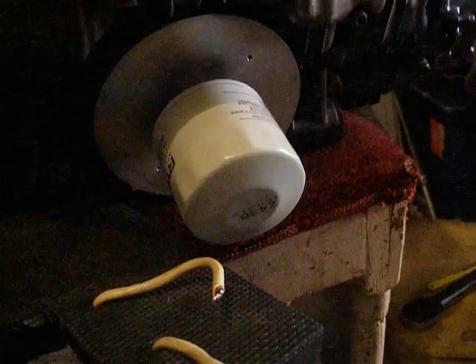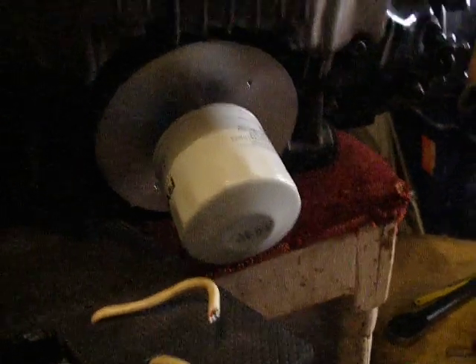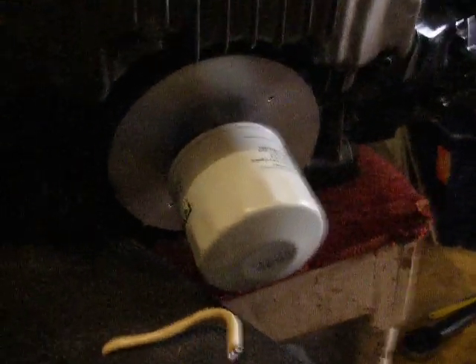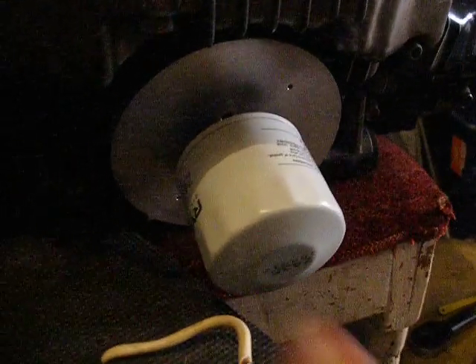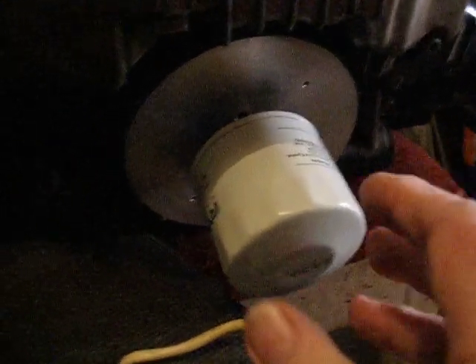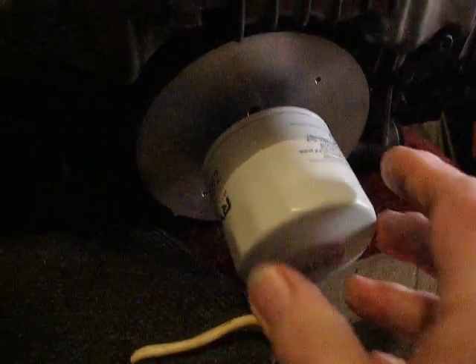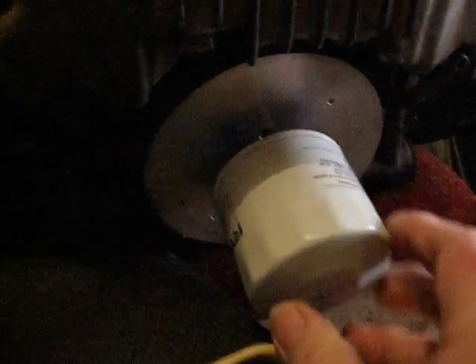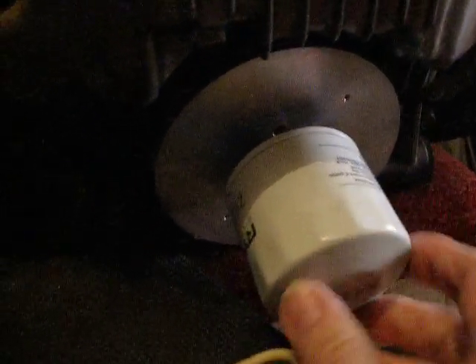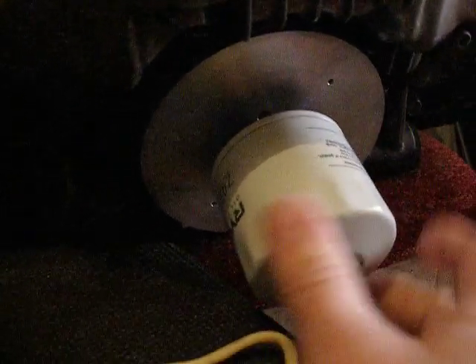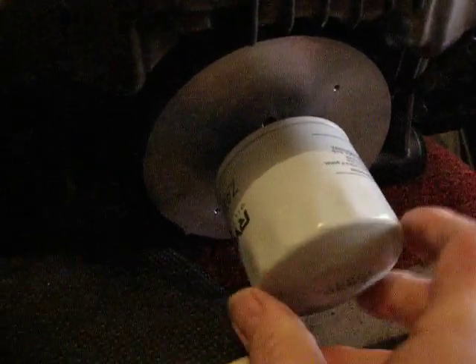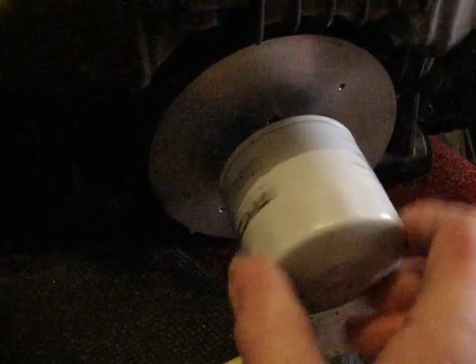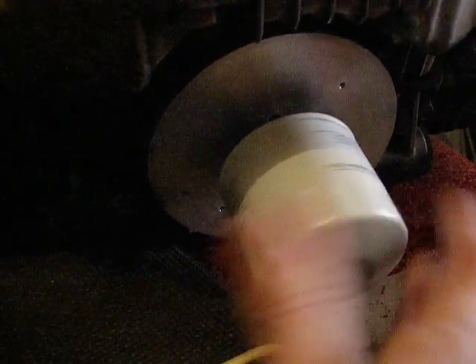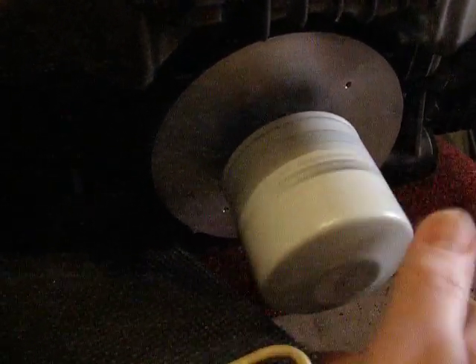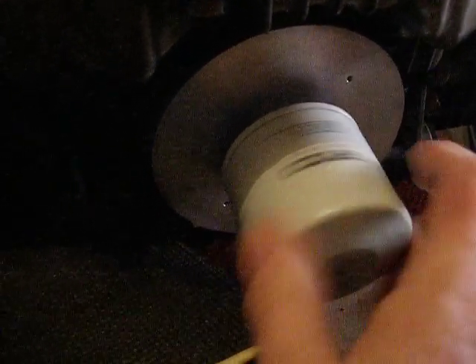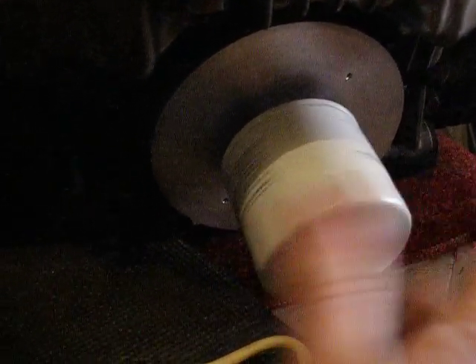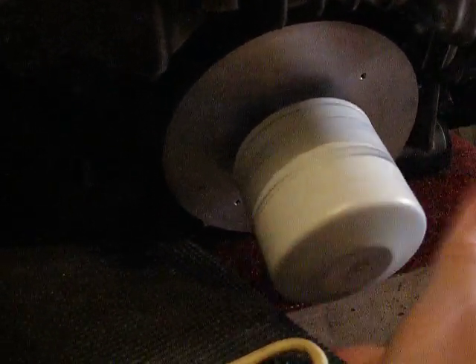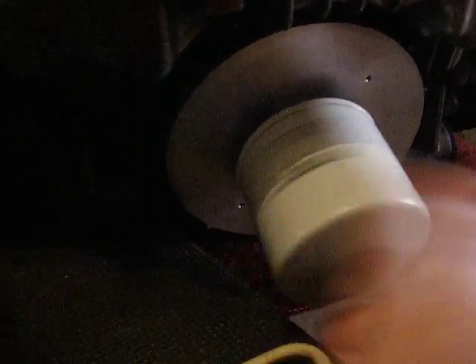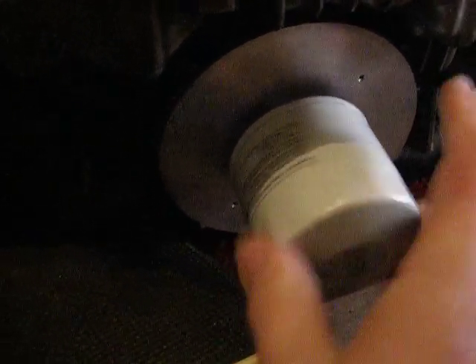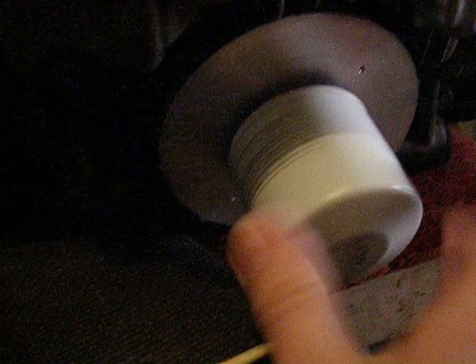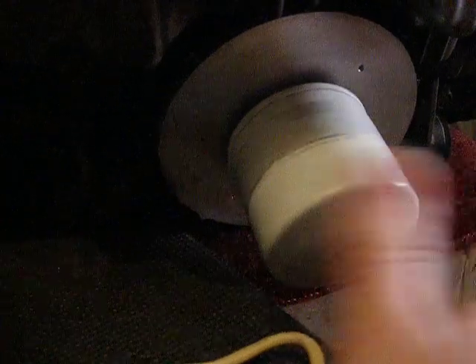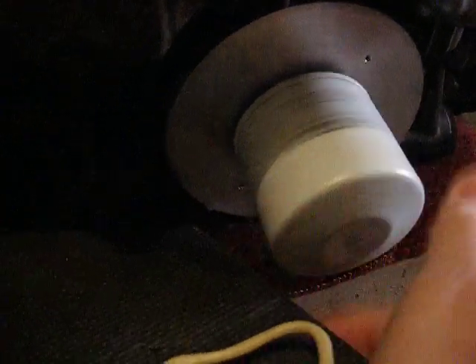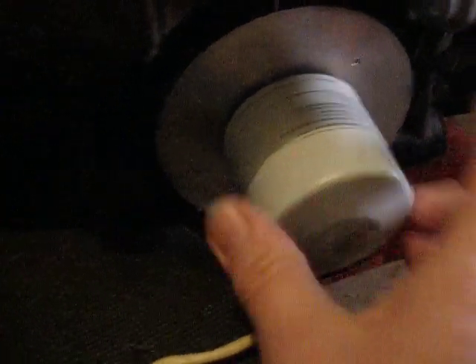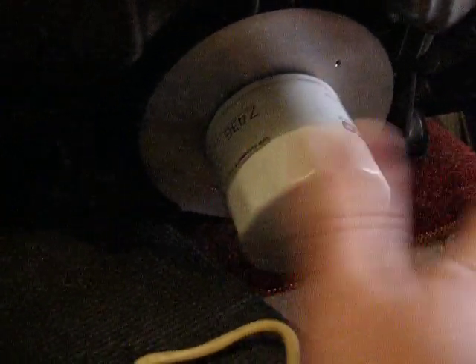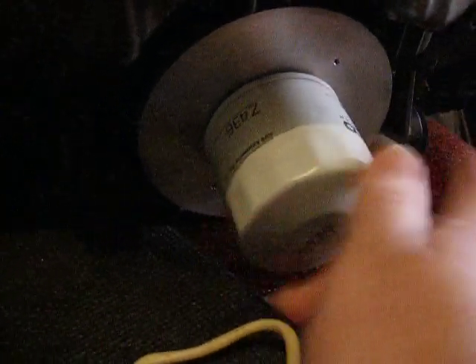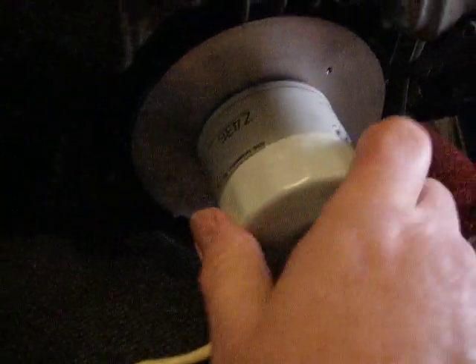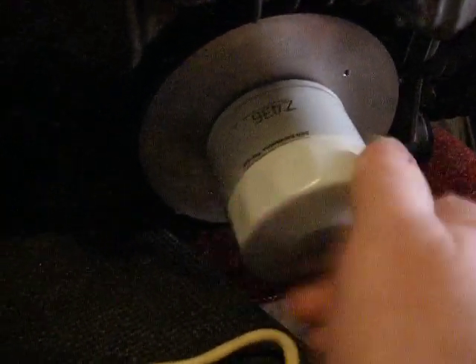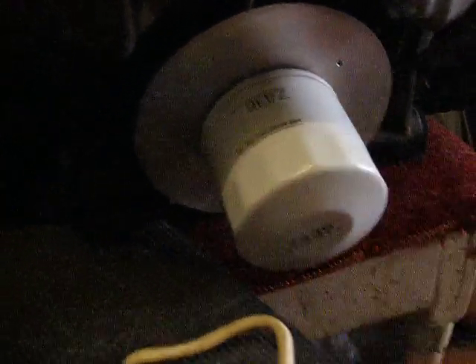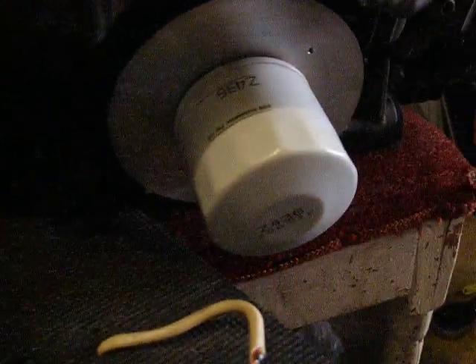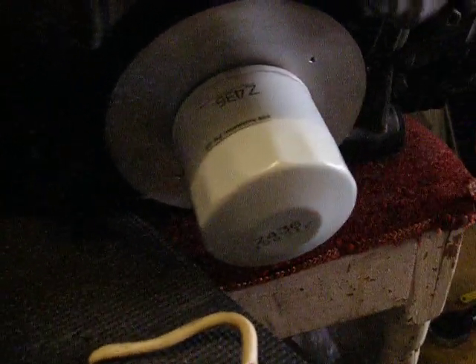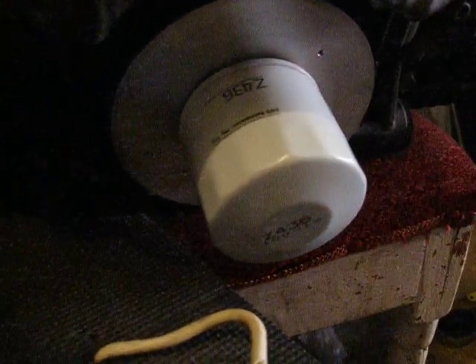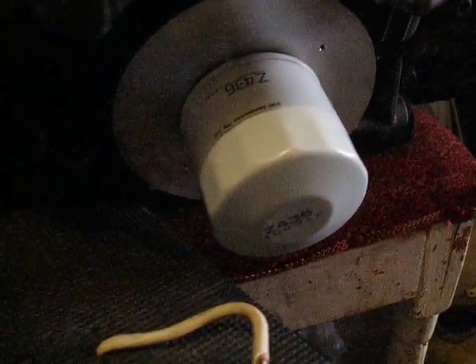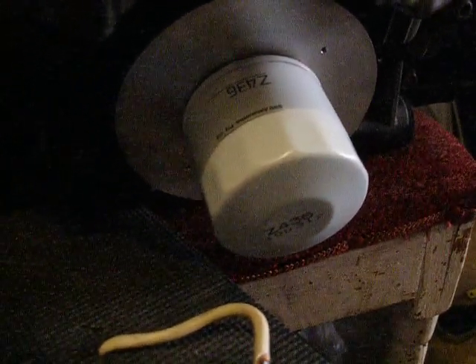Here we go, I'll do a movie of this. Now, this is me changing my oil filter. Bing, change. That's it.